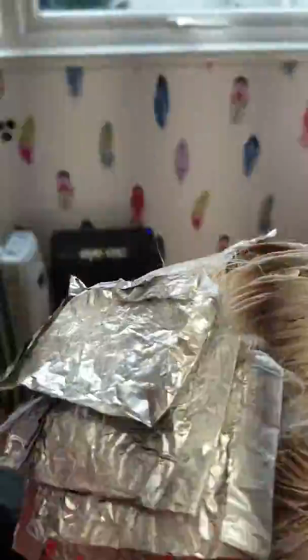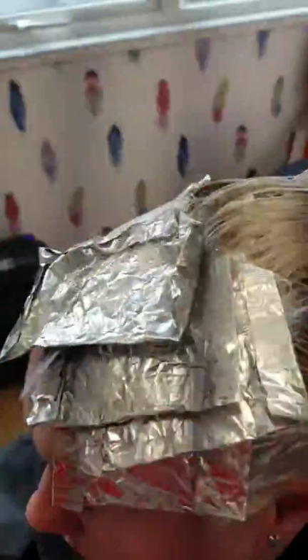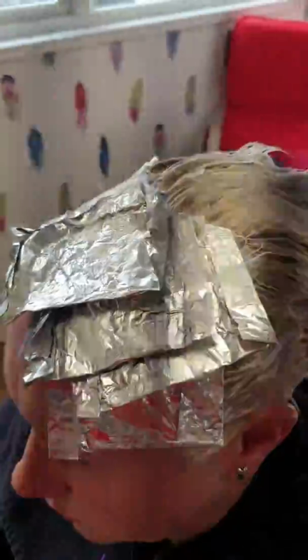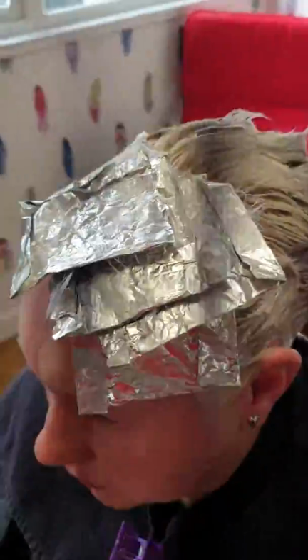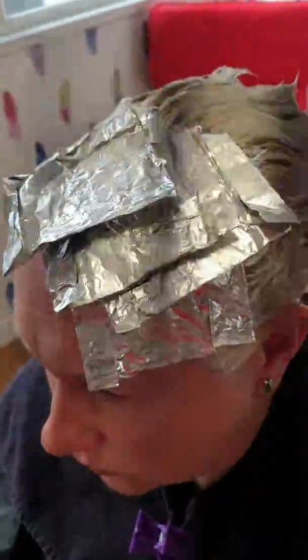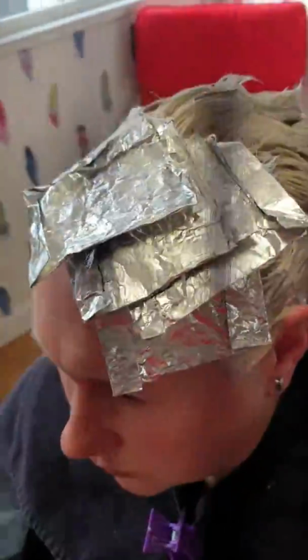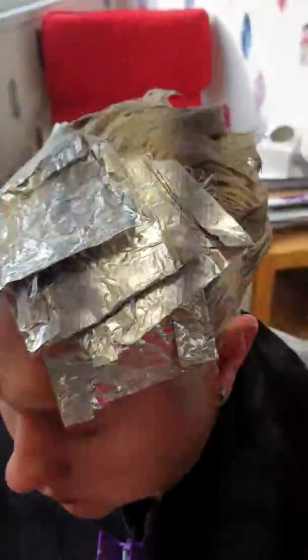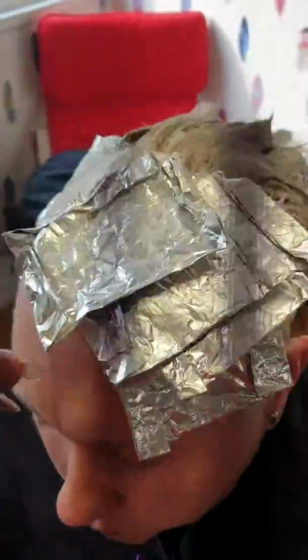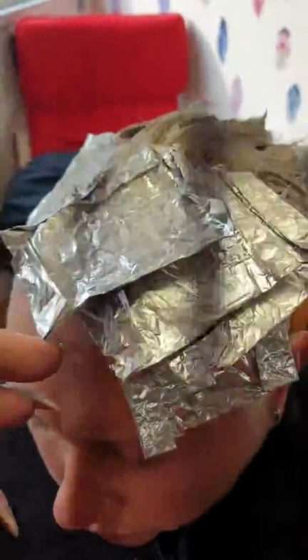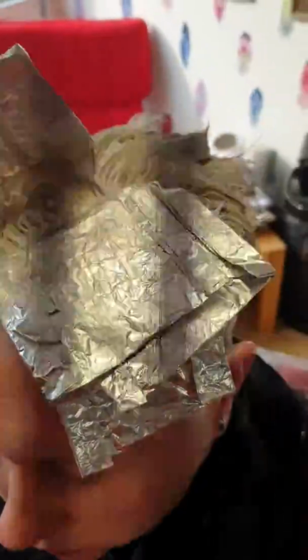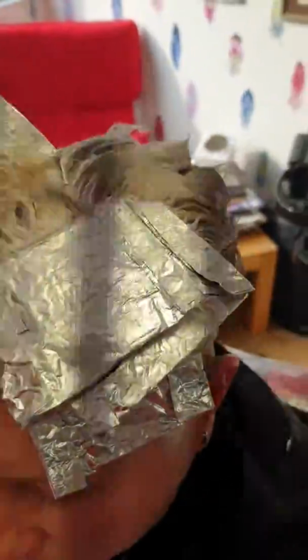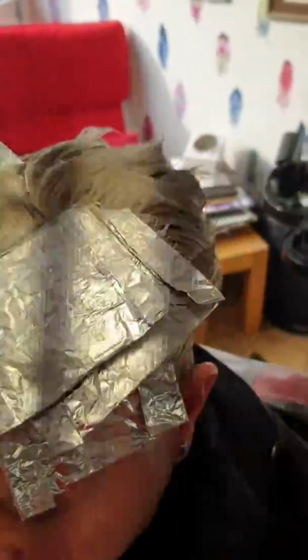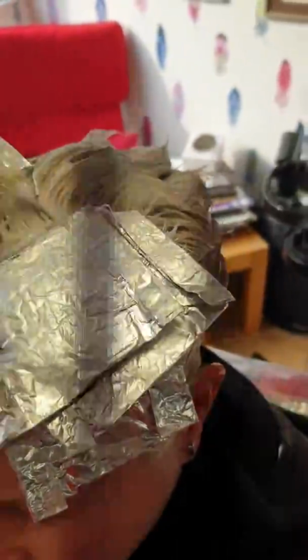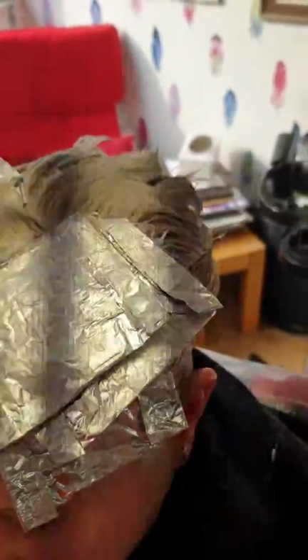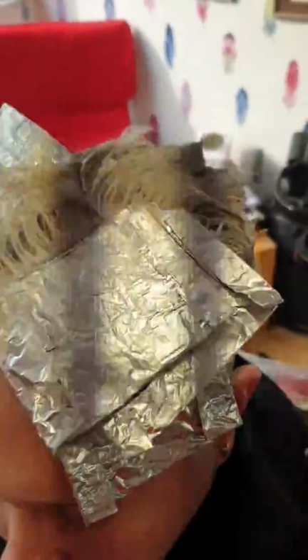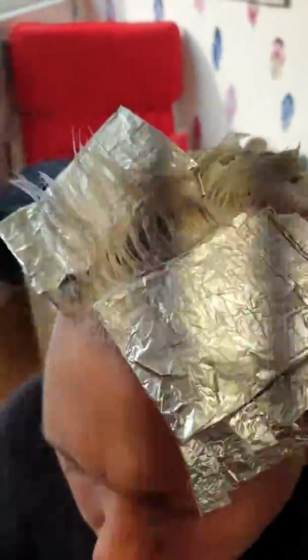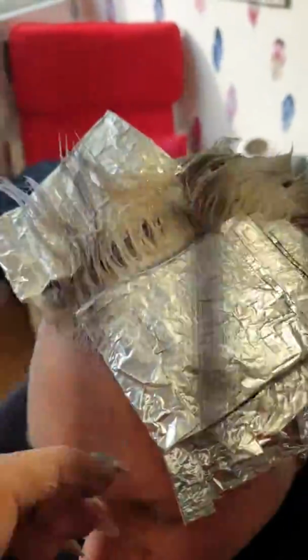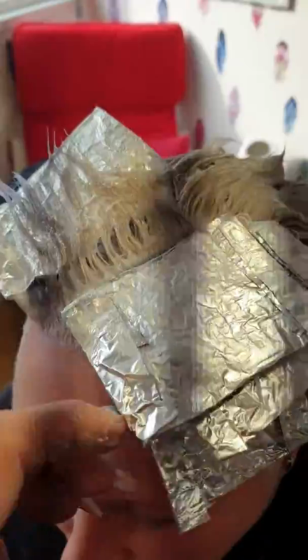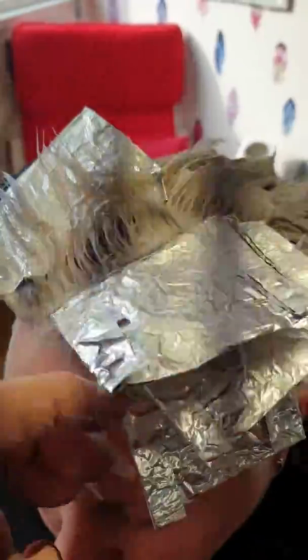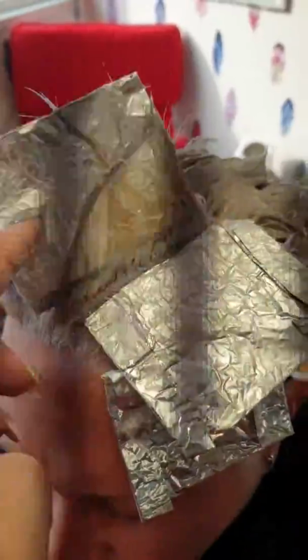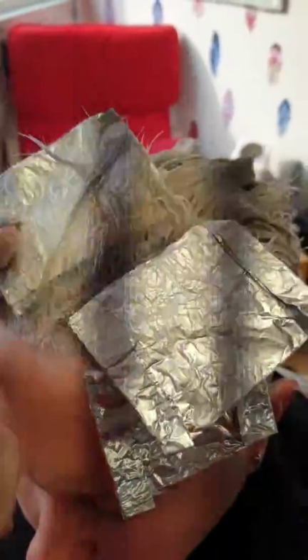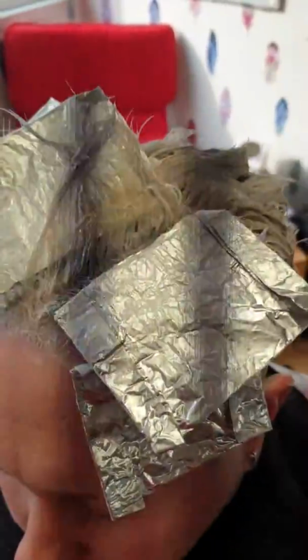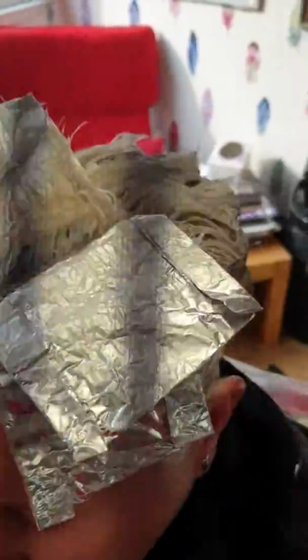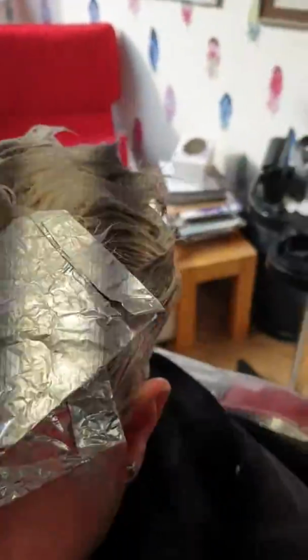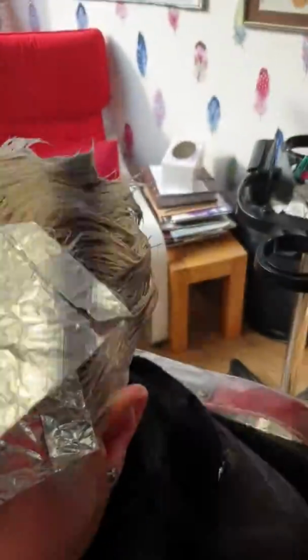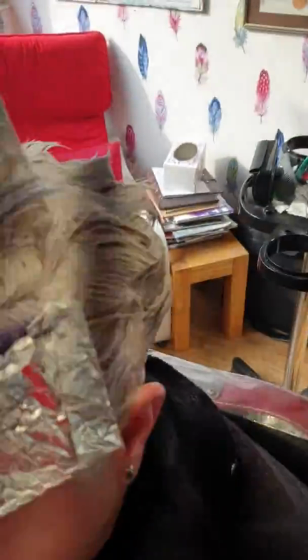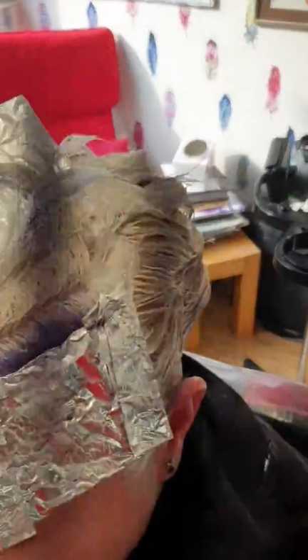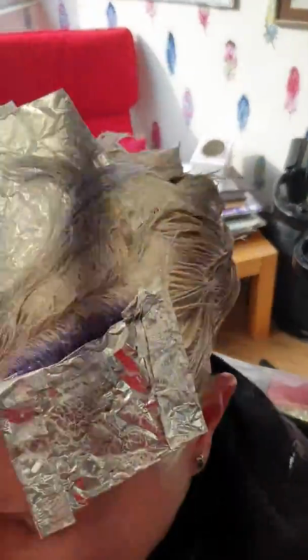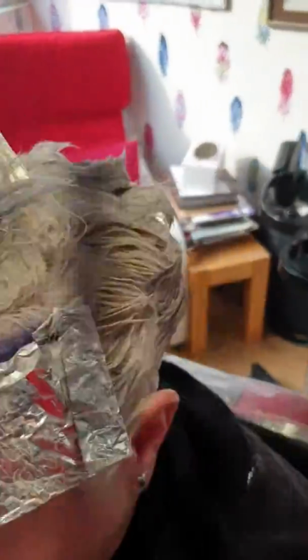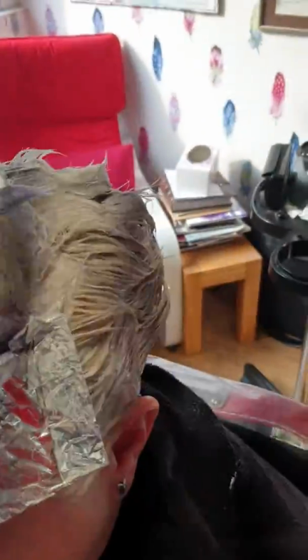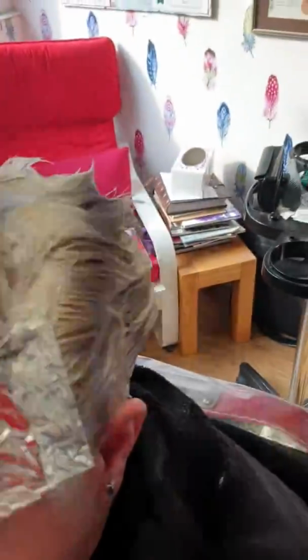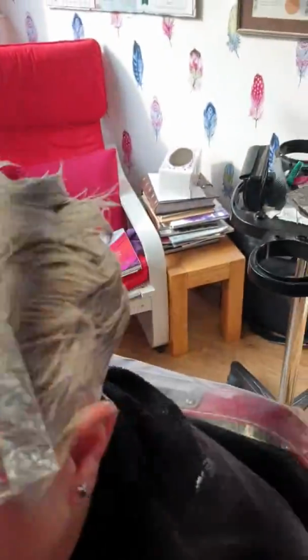Here are my foil sections with my ash colour in between. Sorry about the flashing light, I don't know why it does that, and there's another purpley one there.